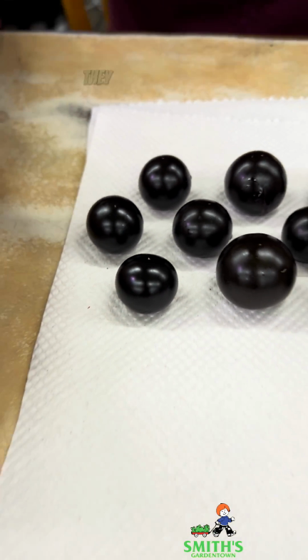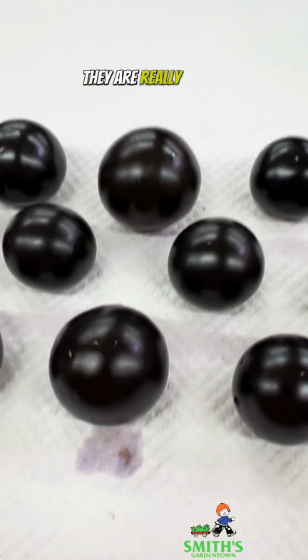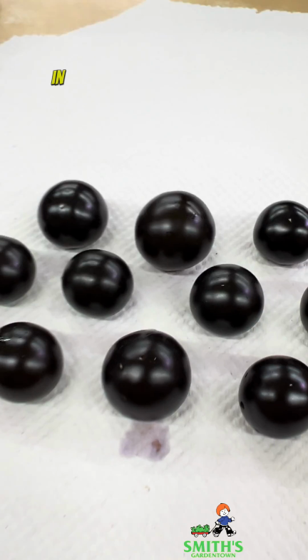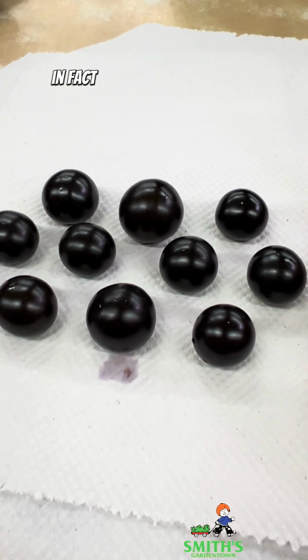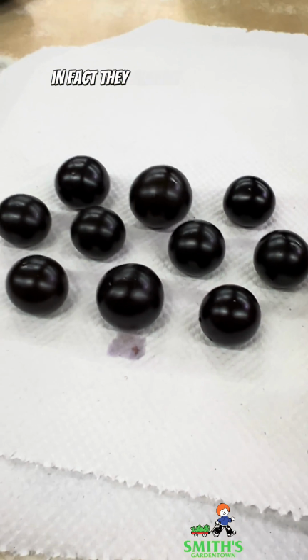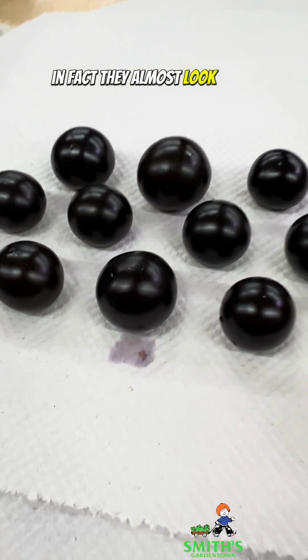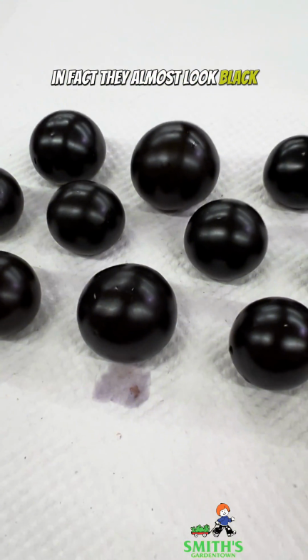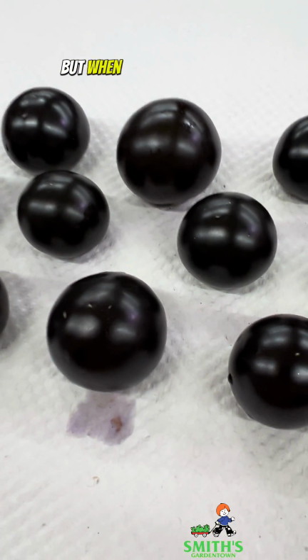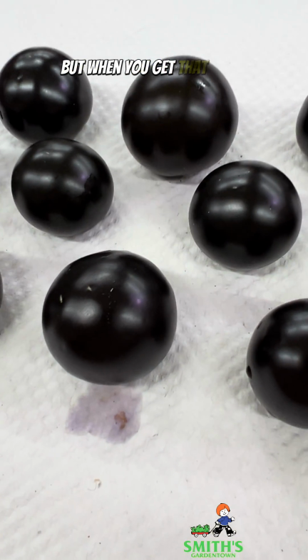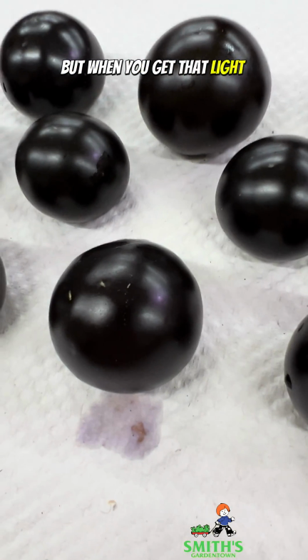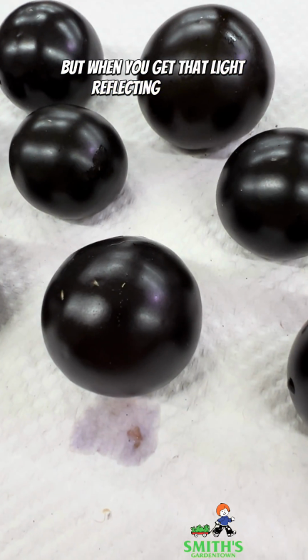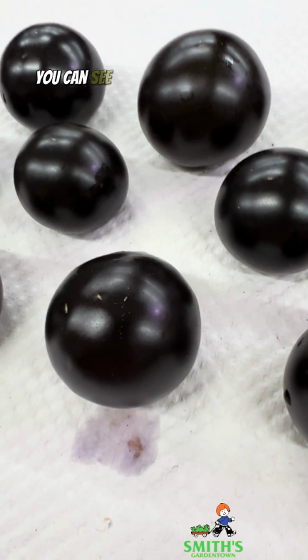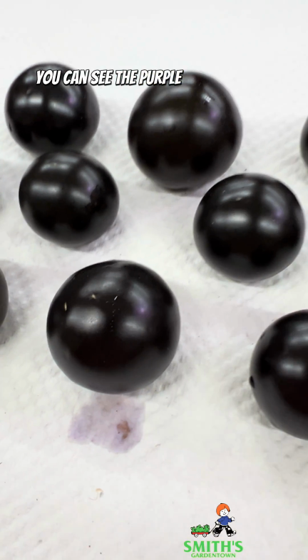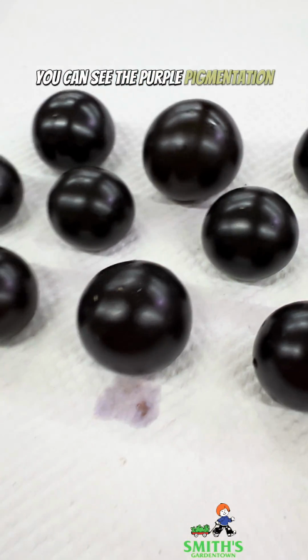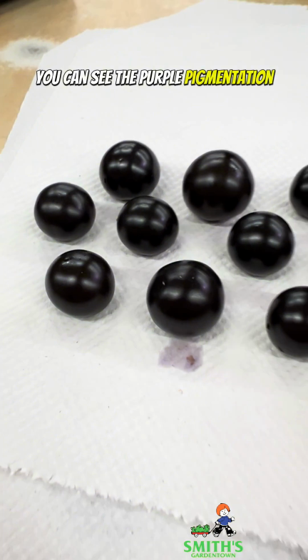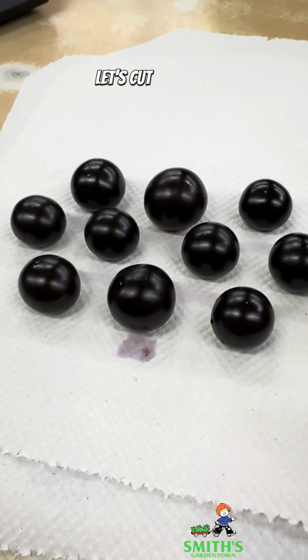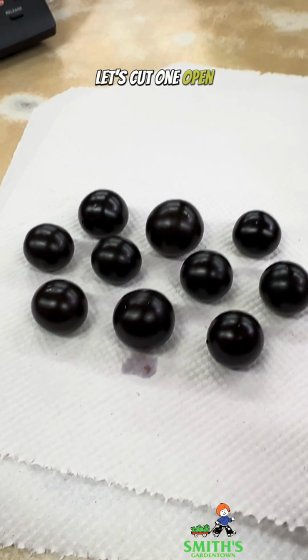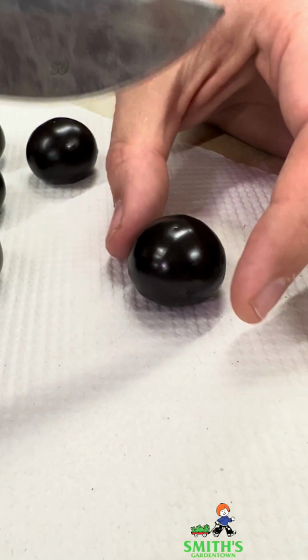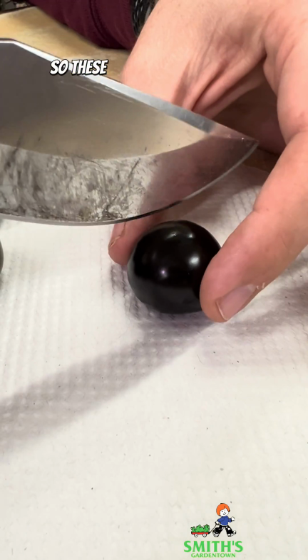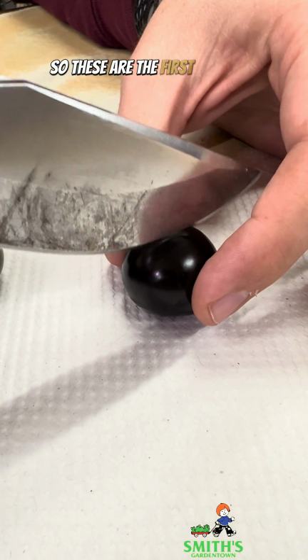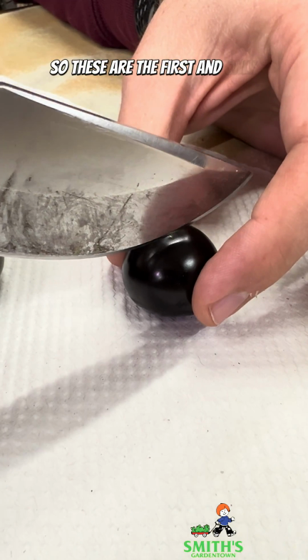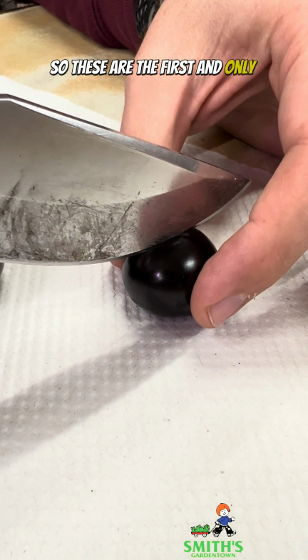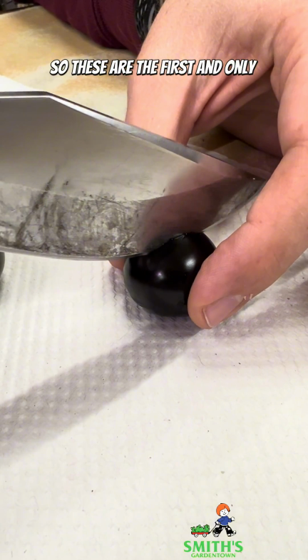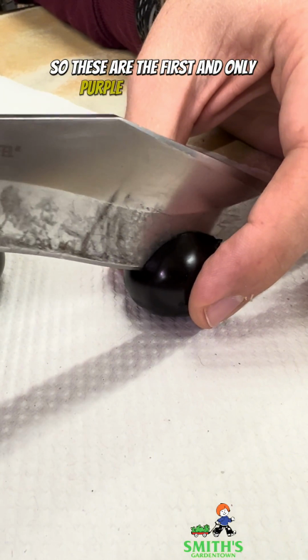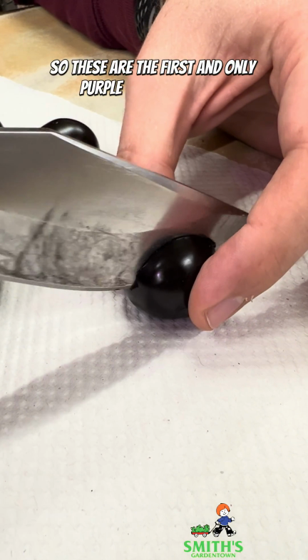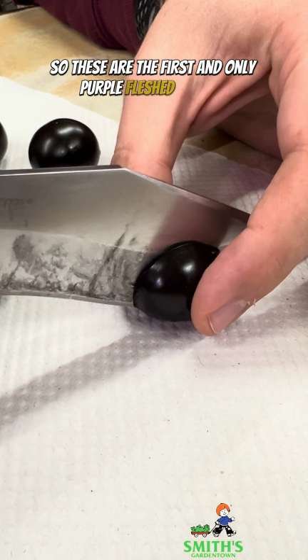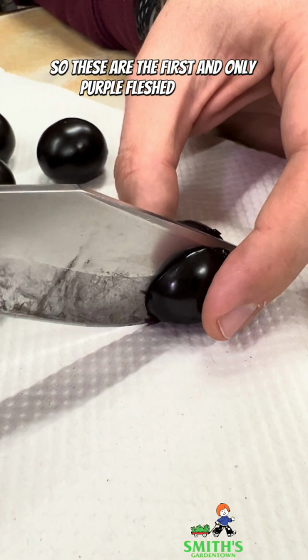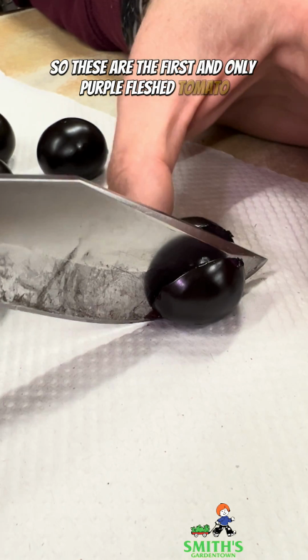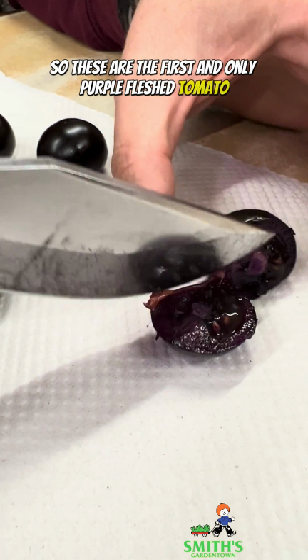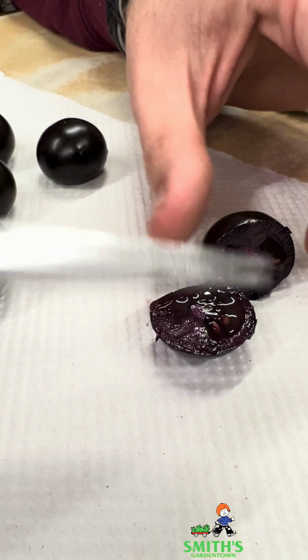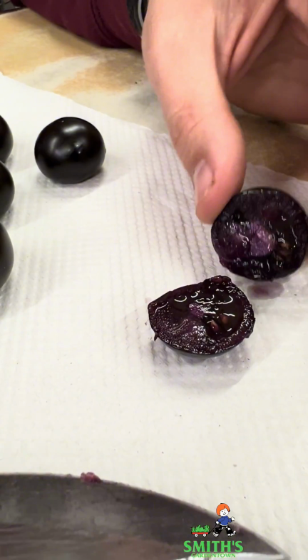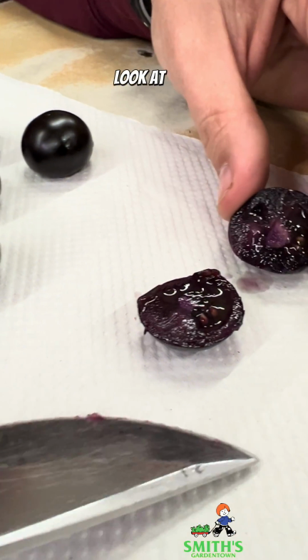They are really purple. In fact, they almost look black, but when you get that light reflecting on them, you can see the purple pigmentation. Let's cut one open. So these are the first and only purple-fleshed tomato. Look at this.